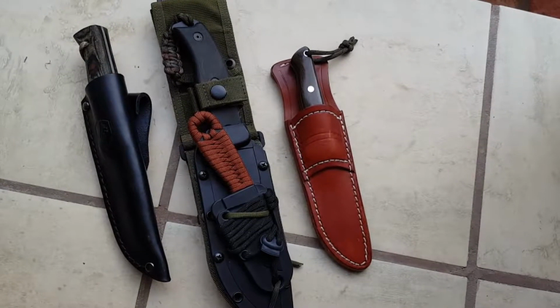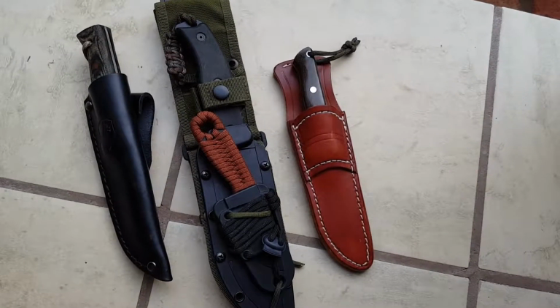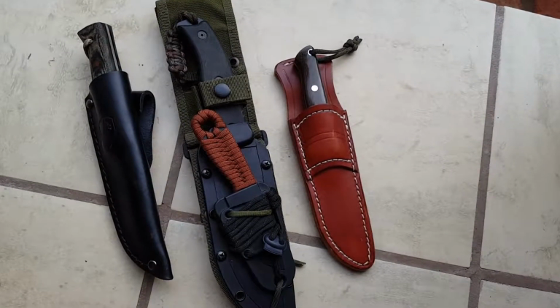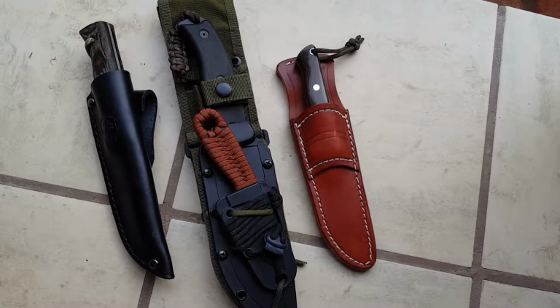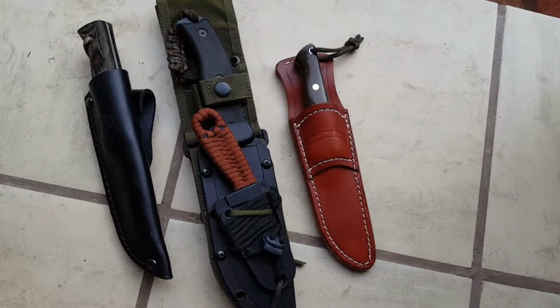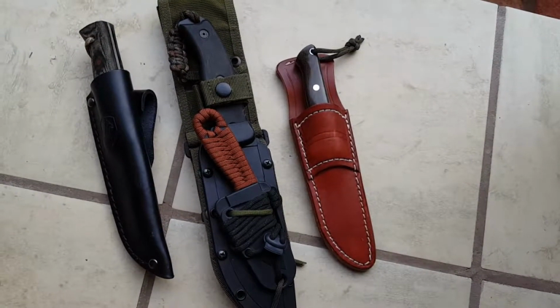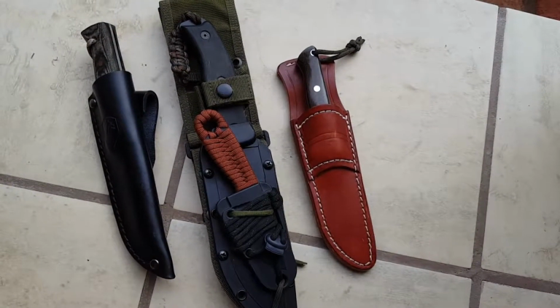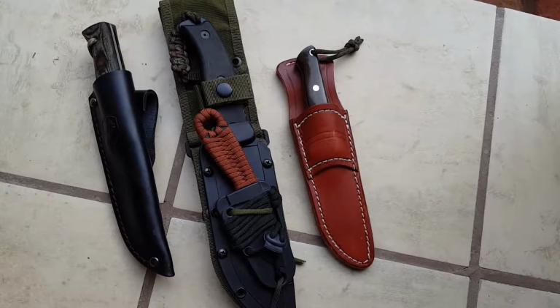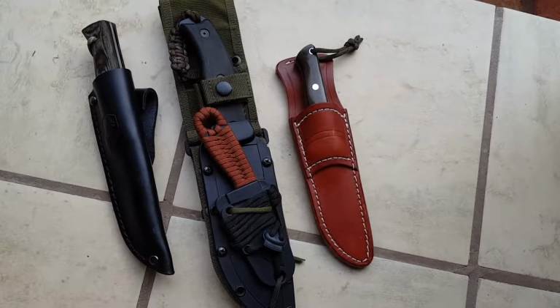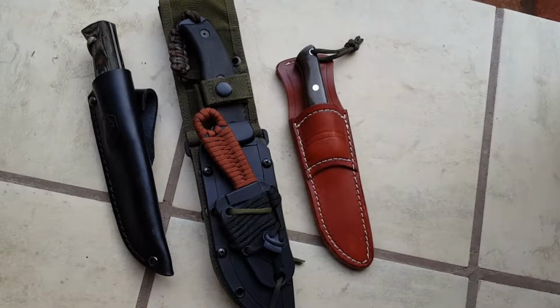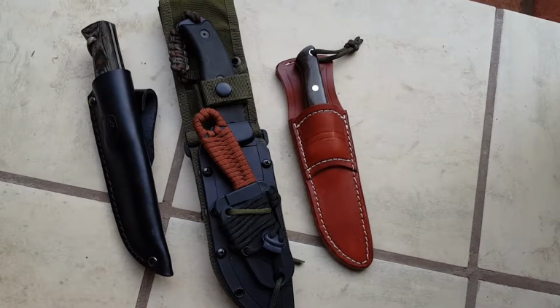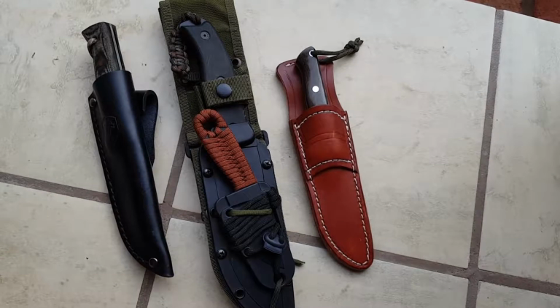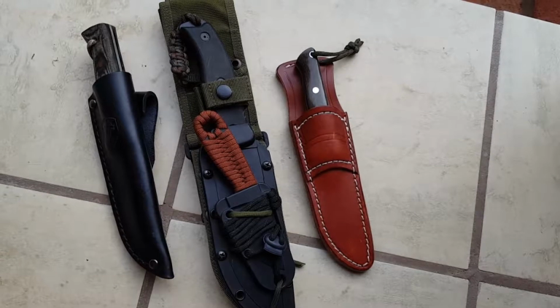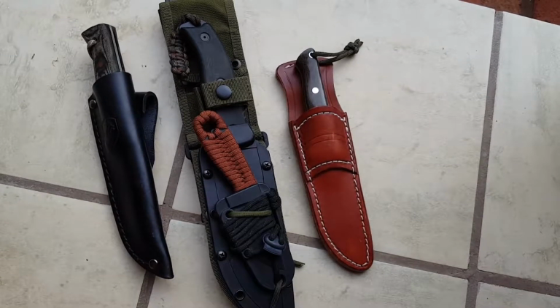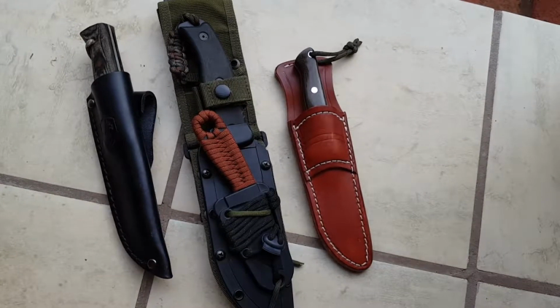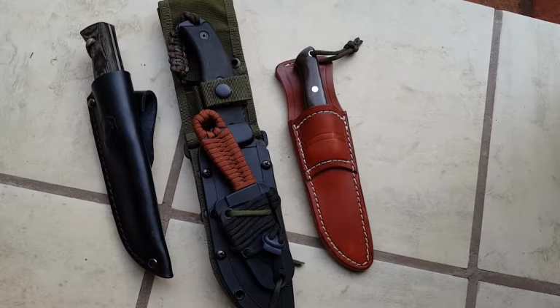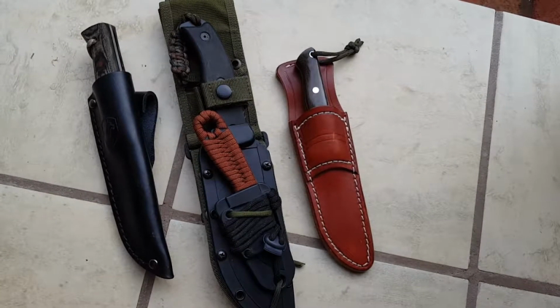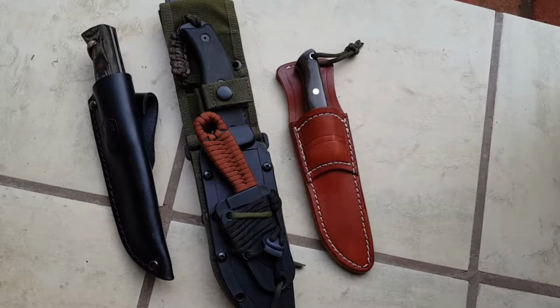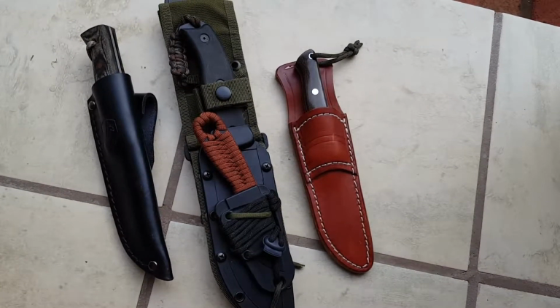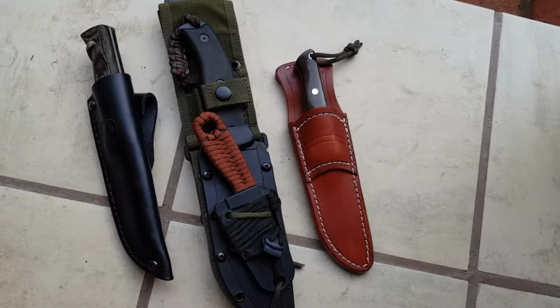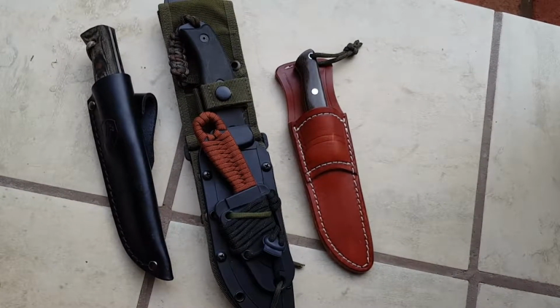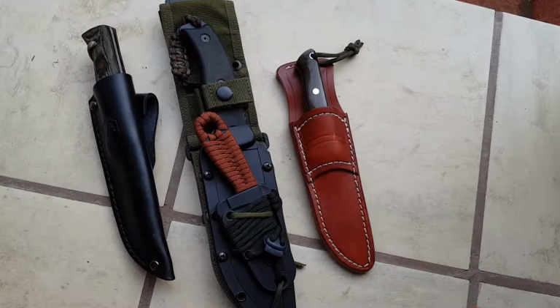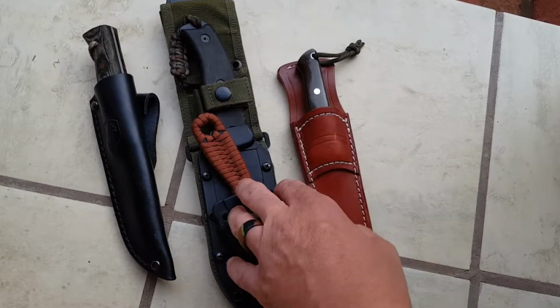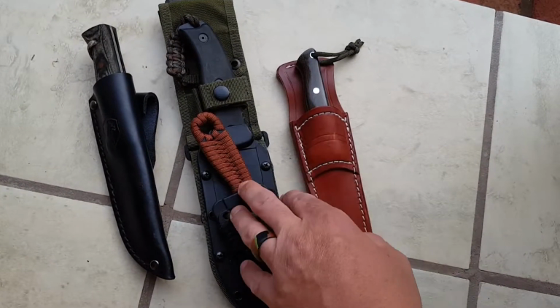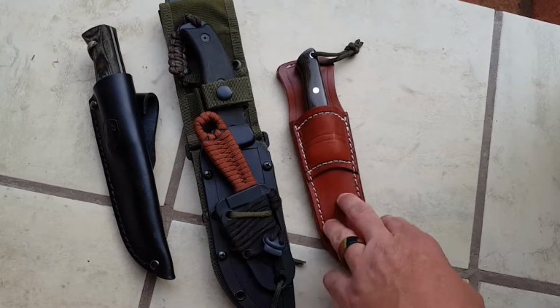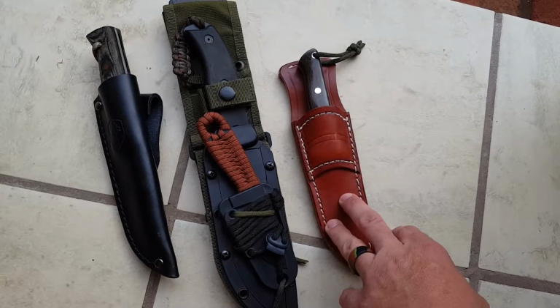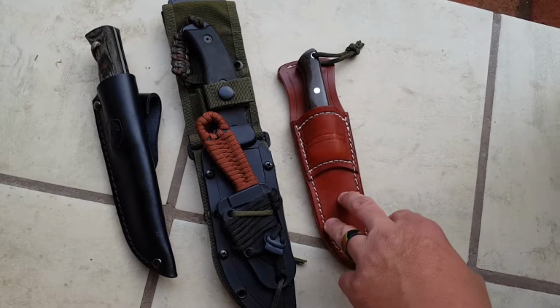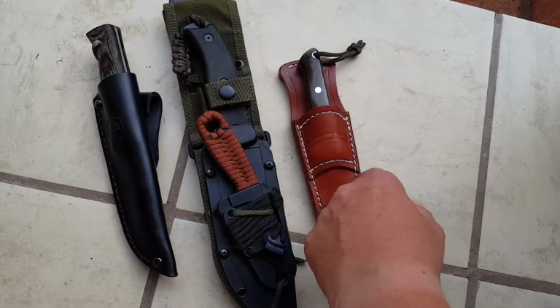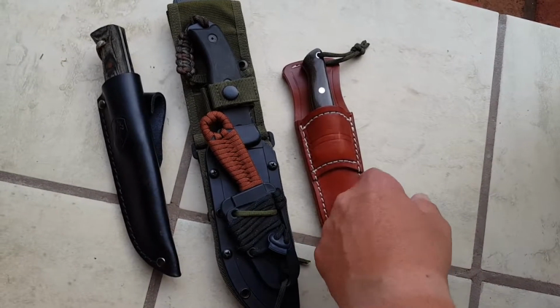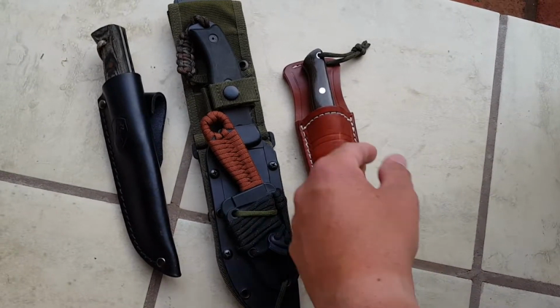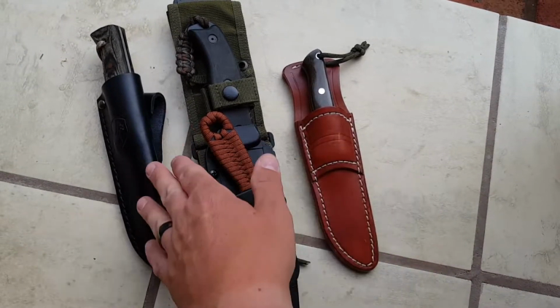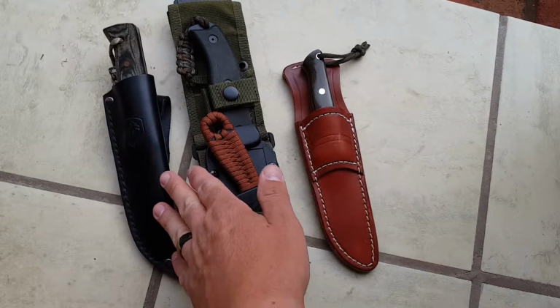Appalachian Outdoors. I was tagged by Kentucky Woodsman to do a quick little video on three different knives — my most used, my most recent, and most economical.